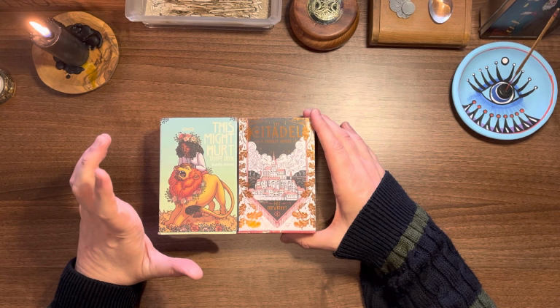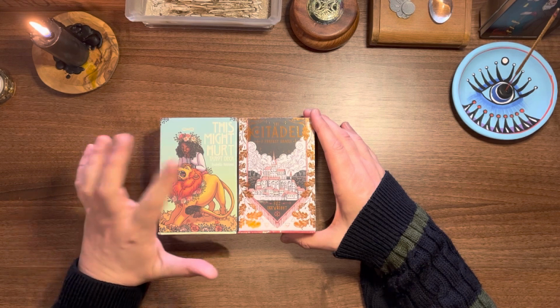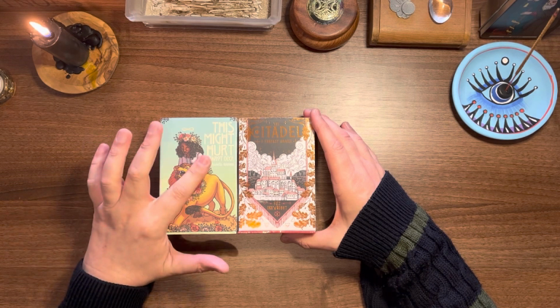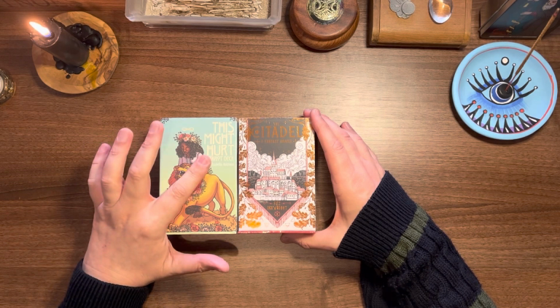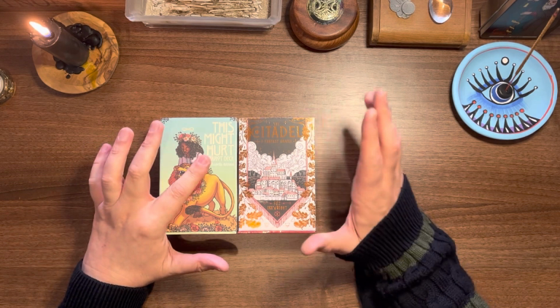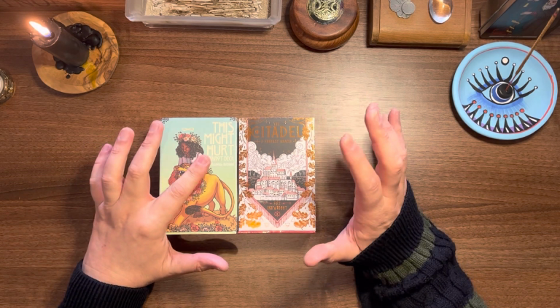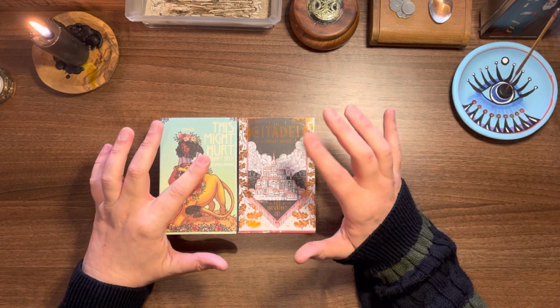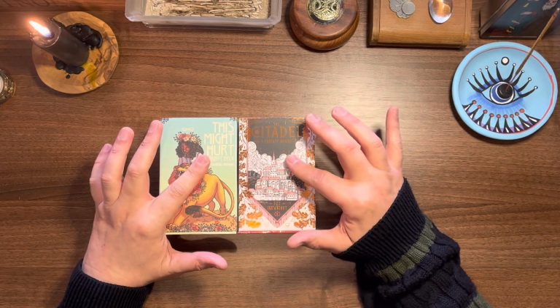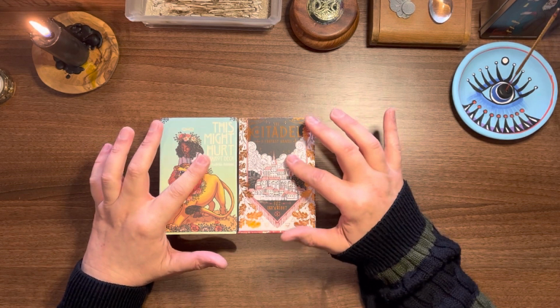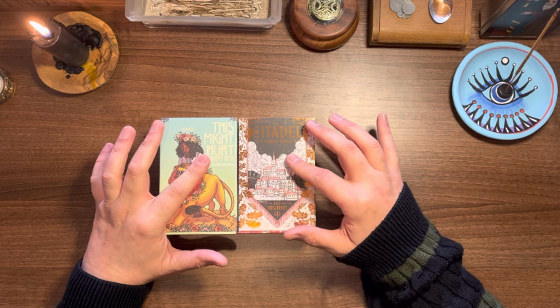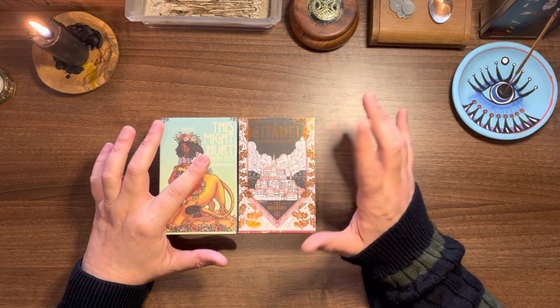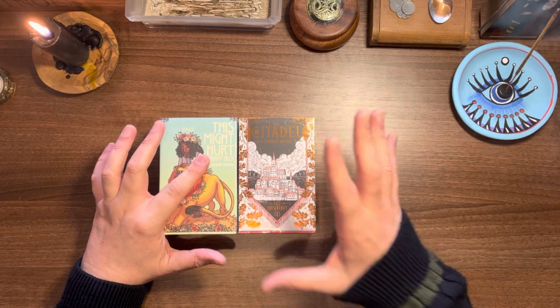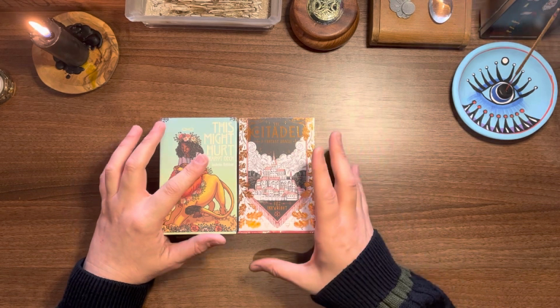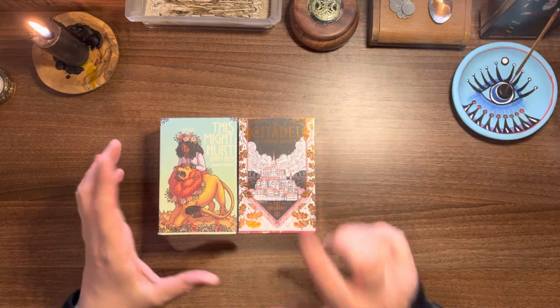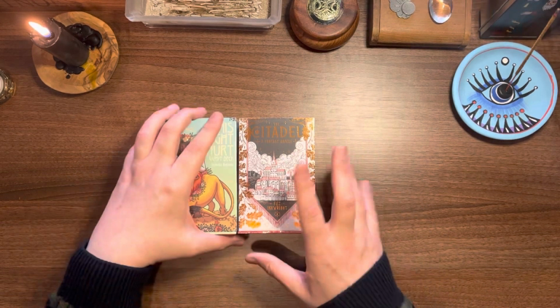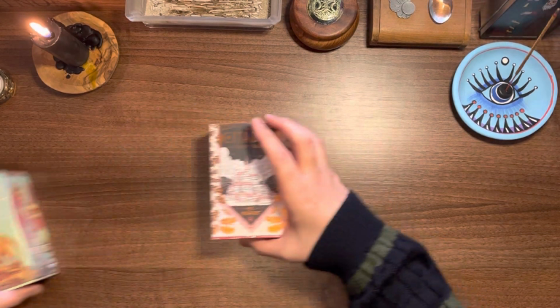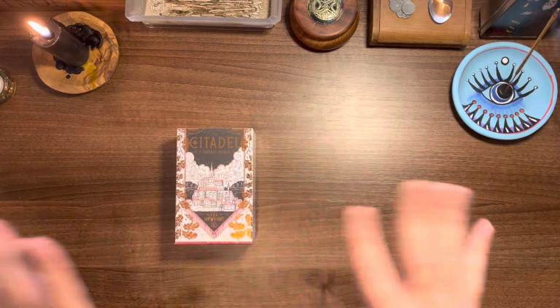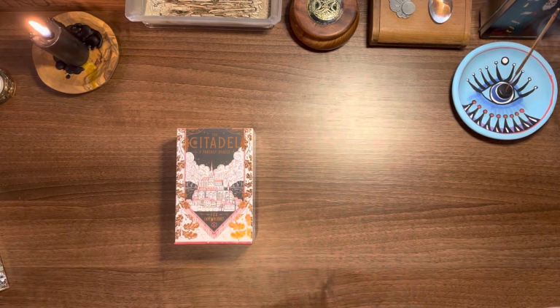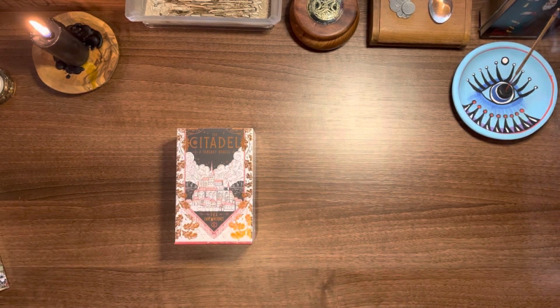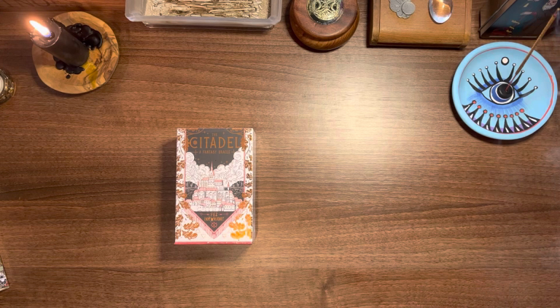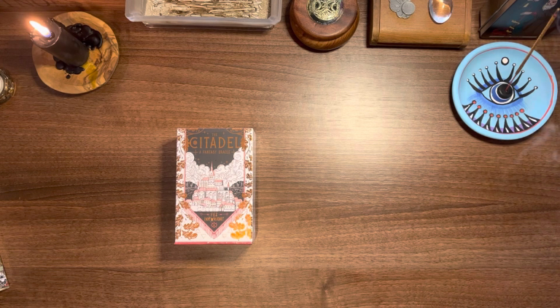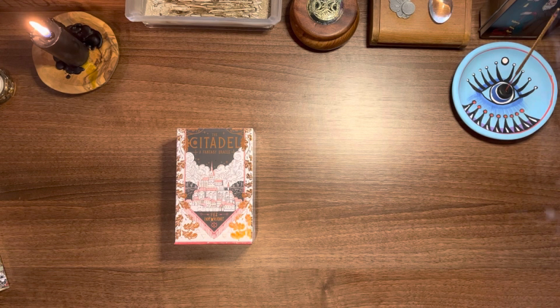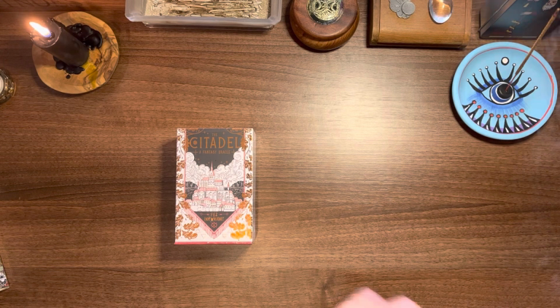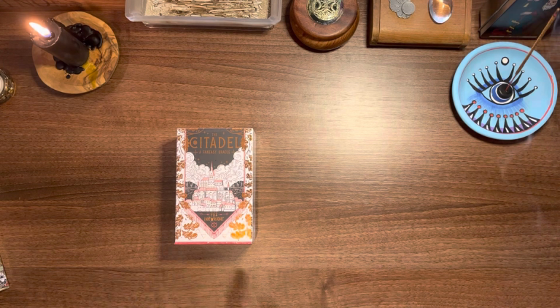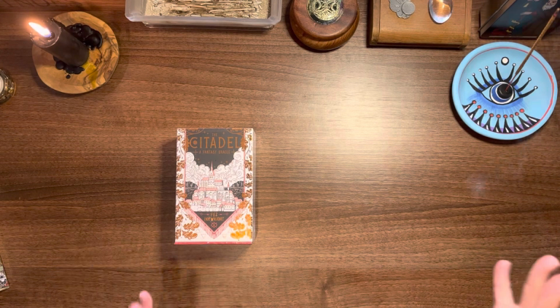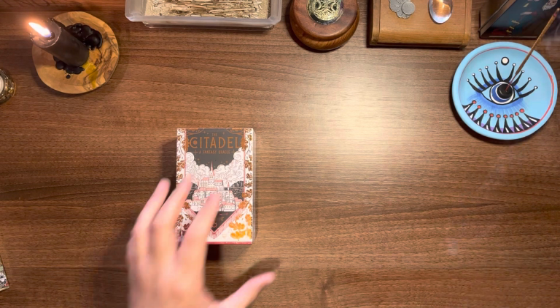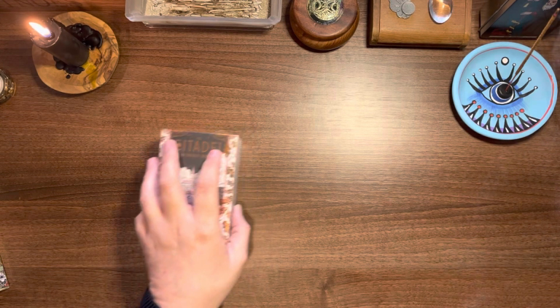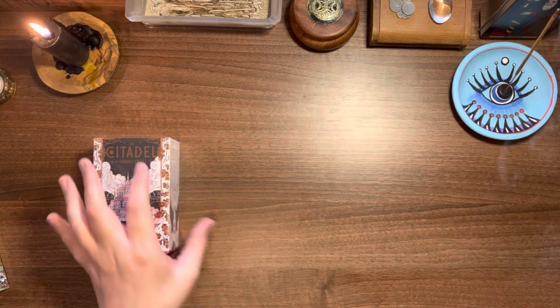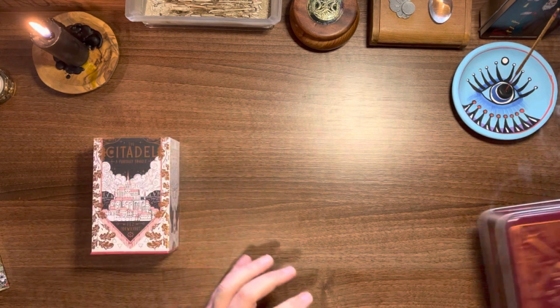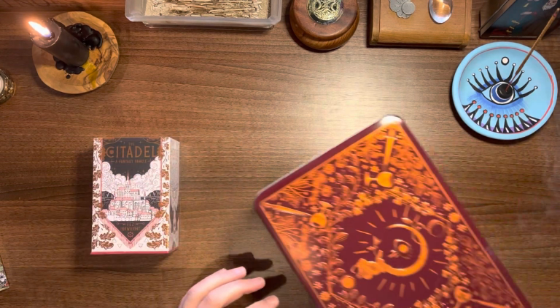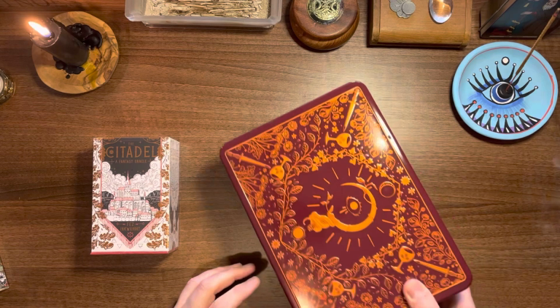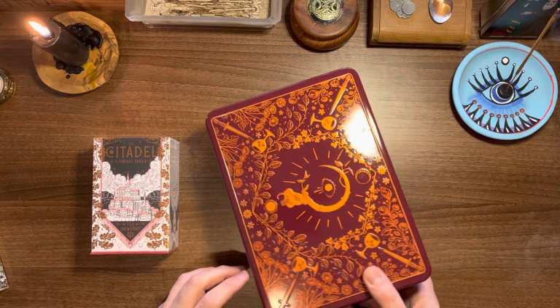The two decks are 'This Might Hurt' and 'The Citadel,' a fantasy oracle. I'll do a separate walkthrough for The Citadel, so I wanted to focus on This Might Hurt and the differences between the independently produced and the mass market version.